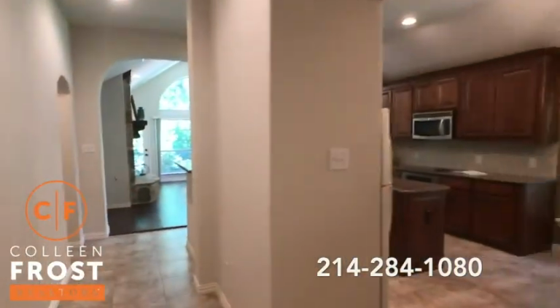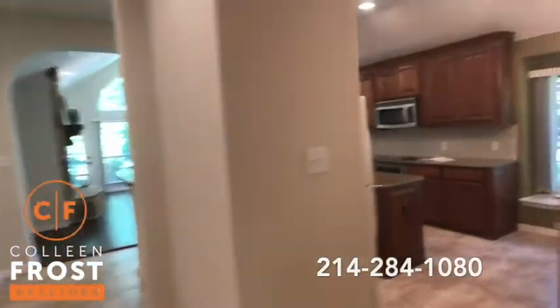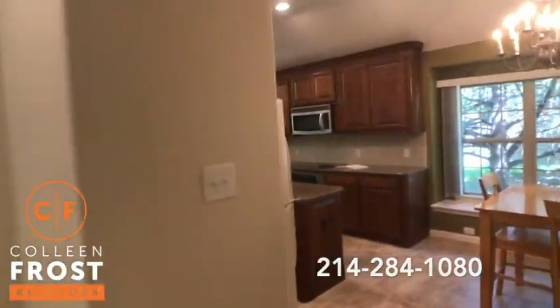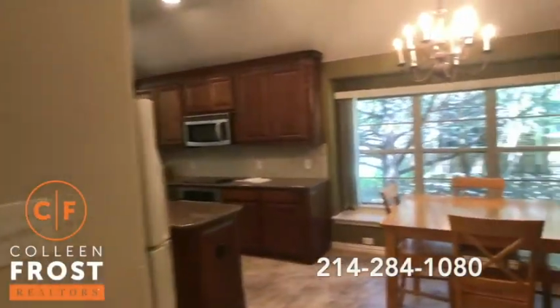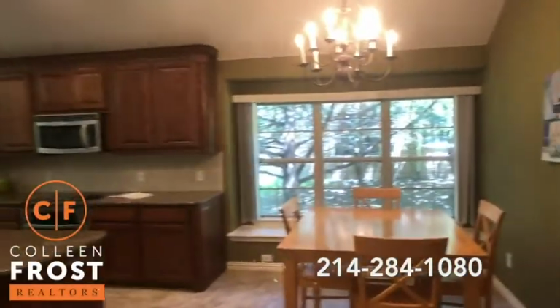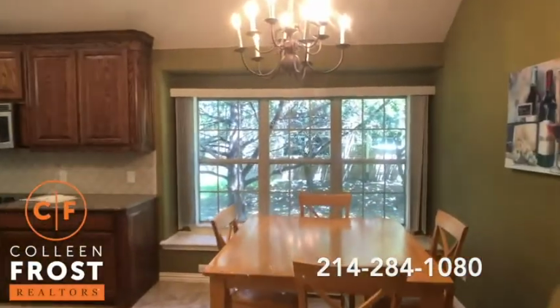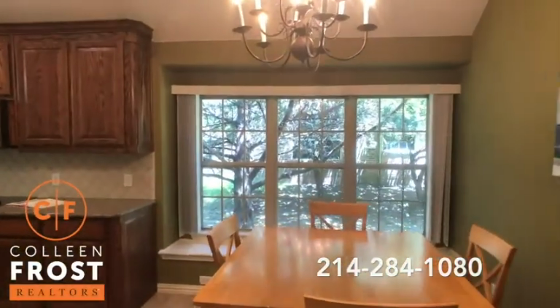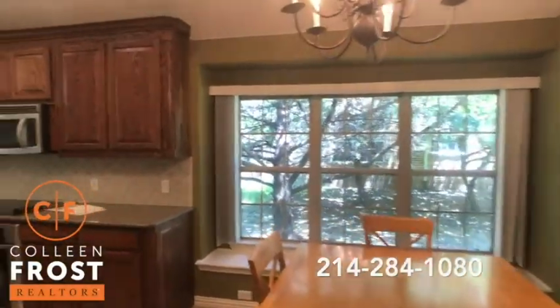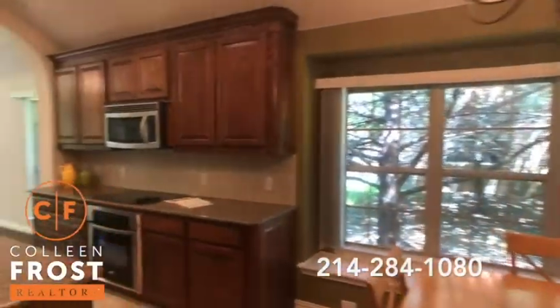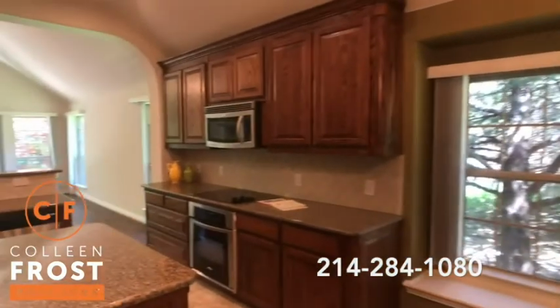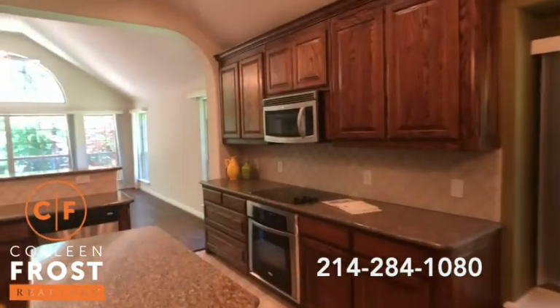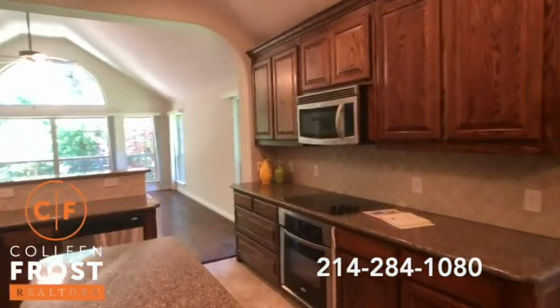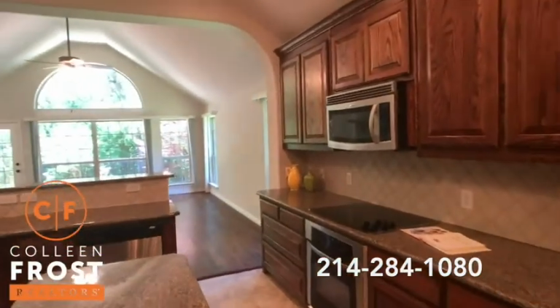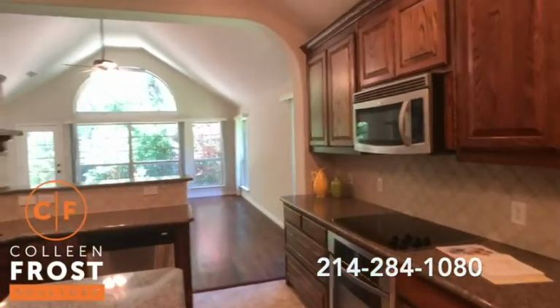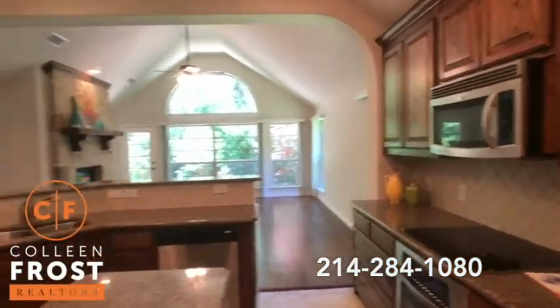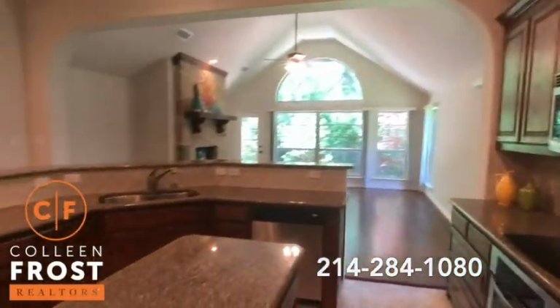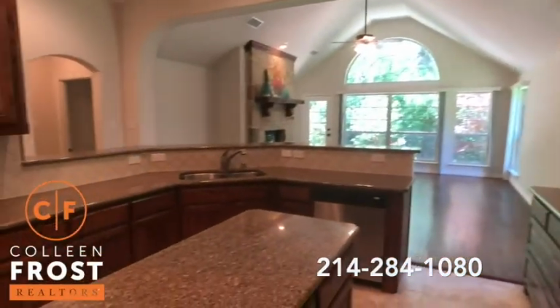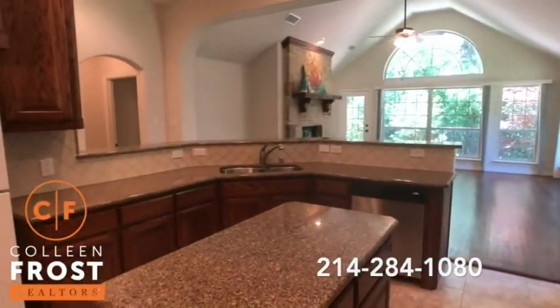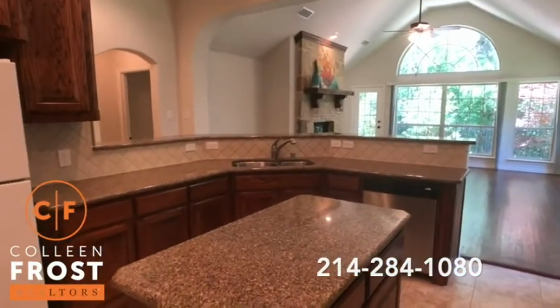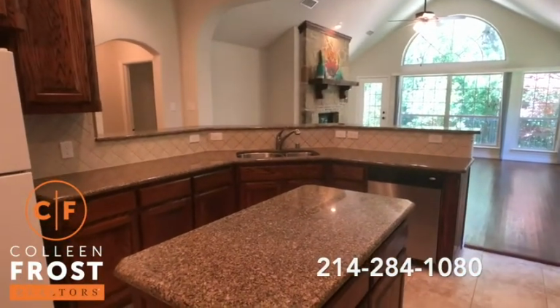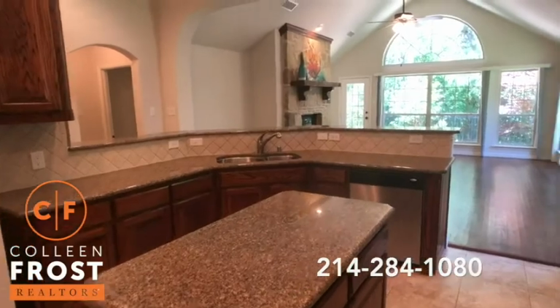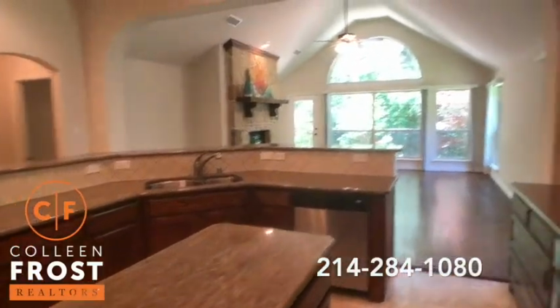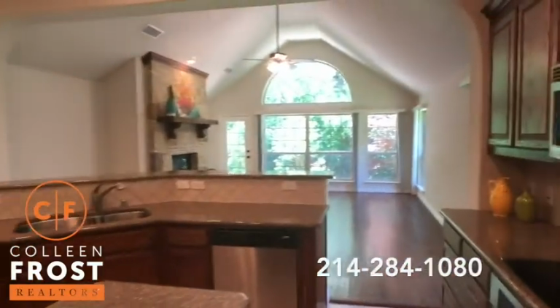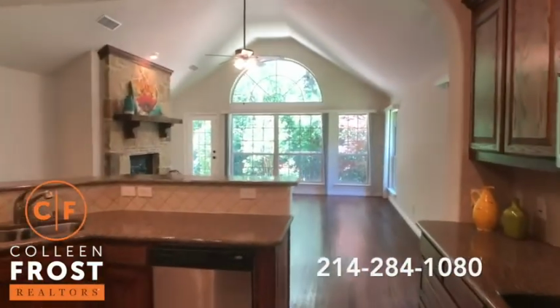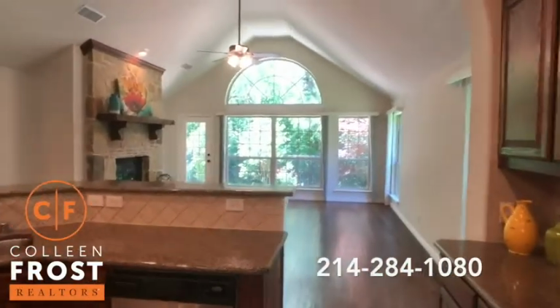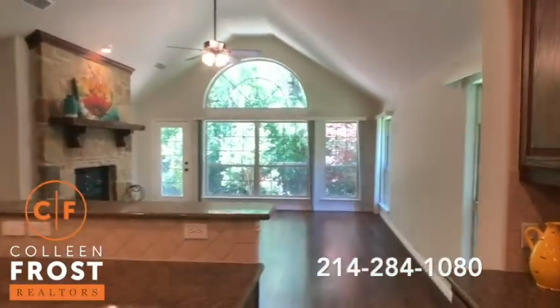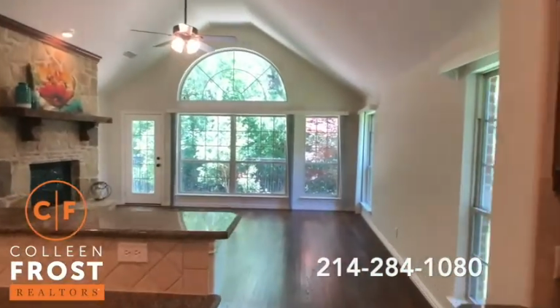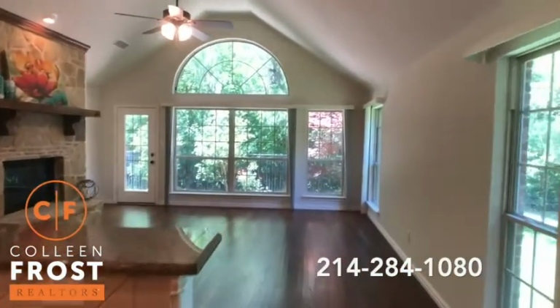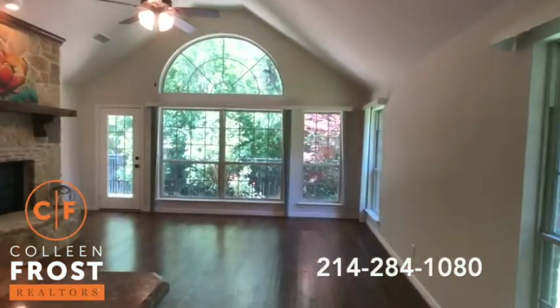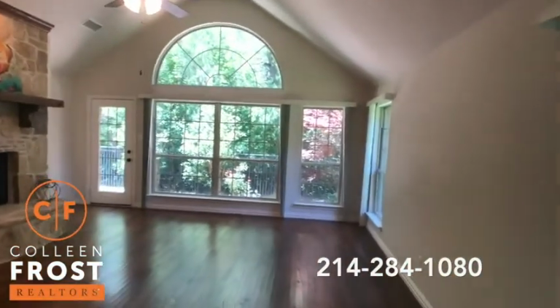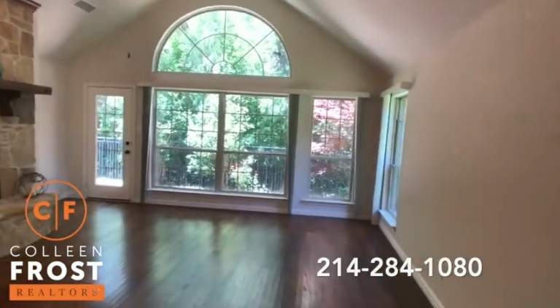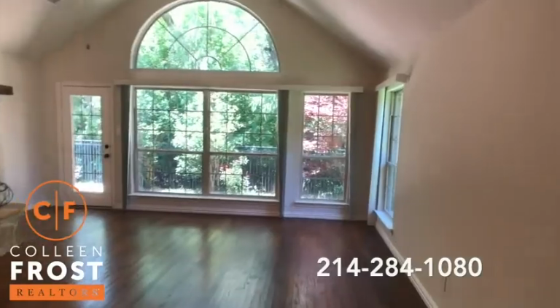Come into the kitchen nook area. Beautiful kitchen with granite countertops and a great center island. And then look at this backyard — it's gorgeous!